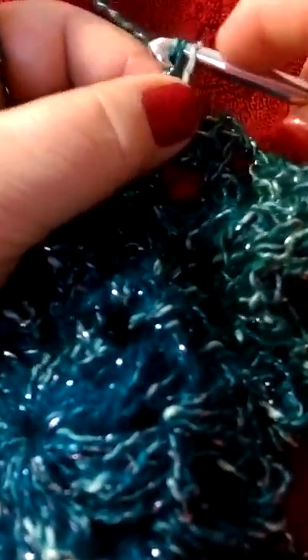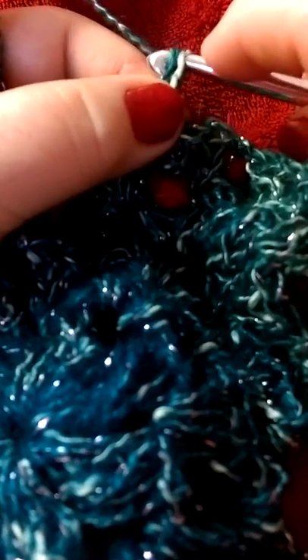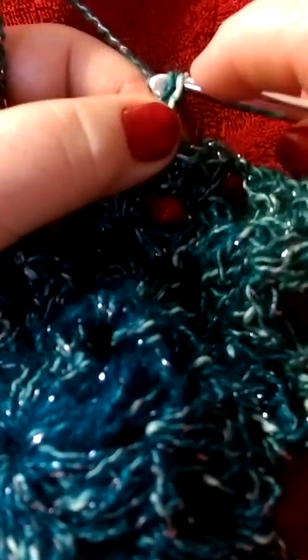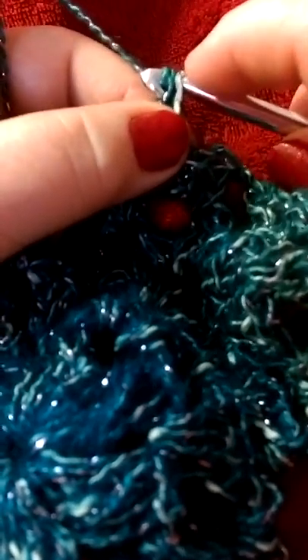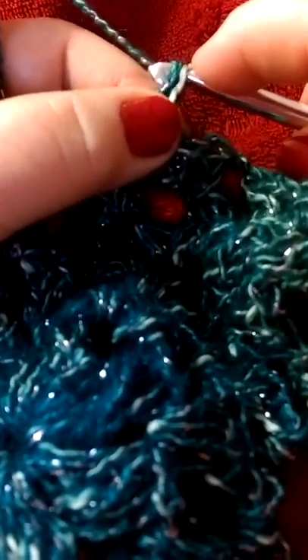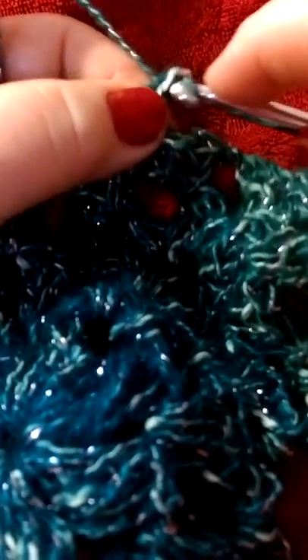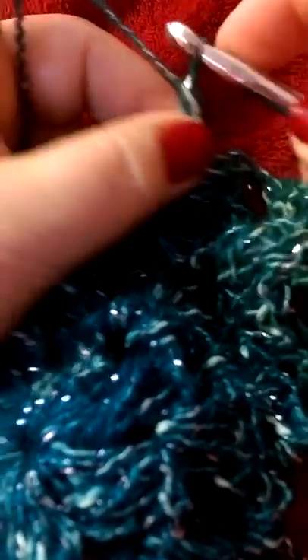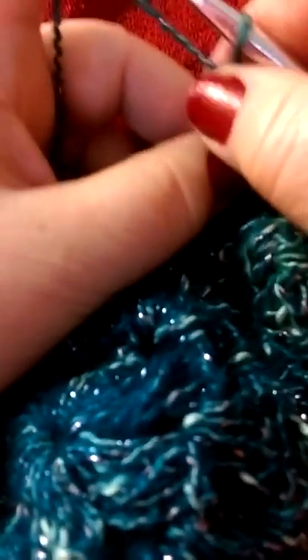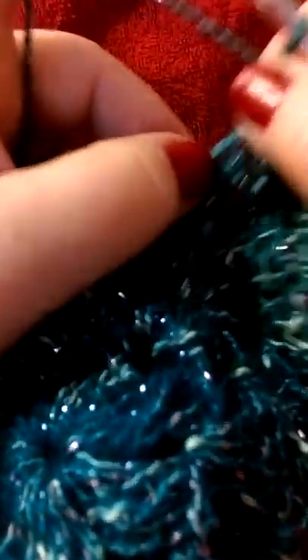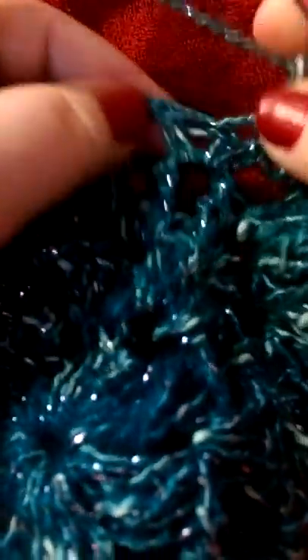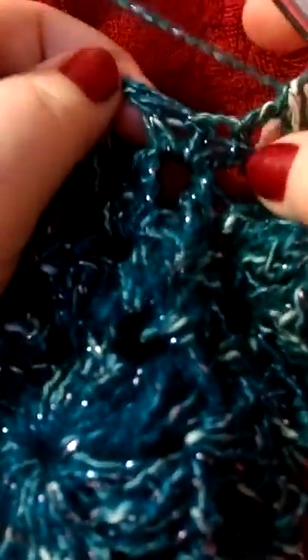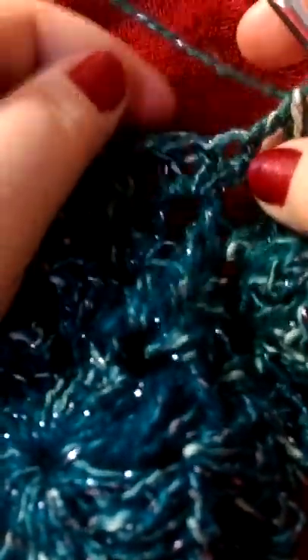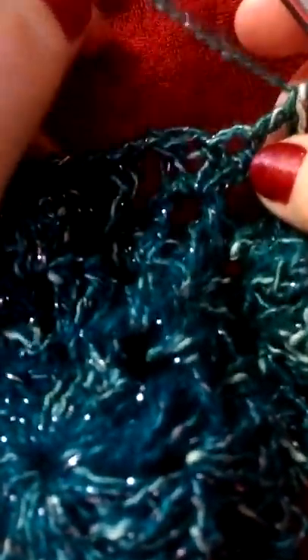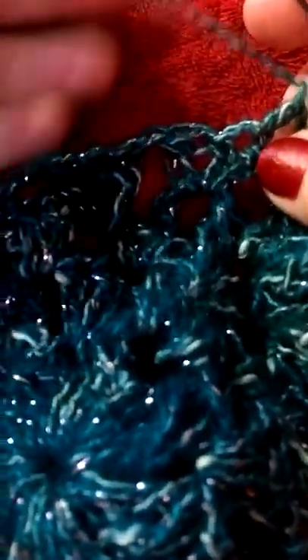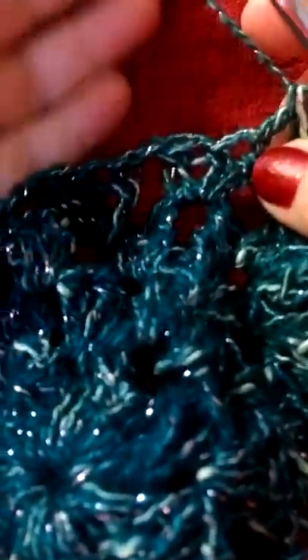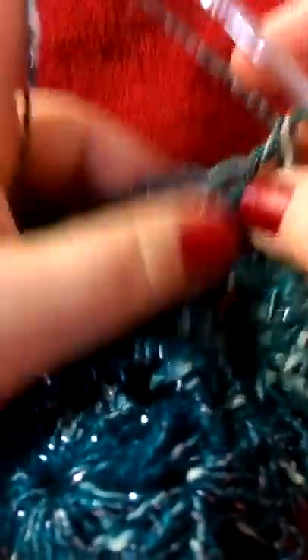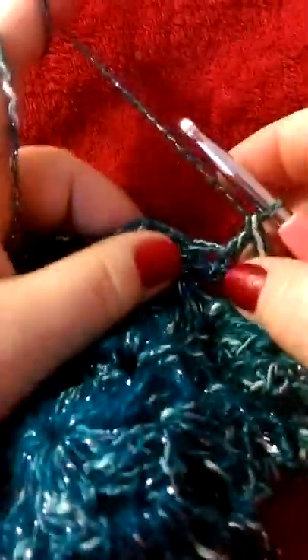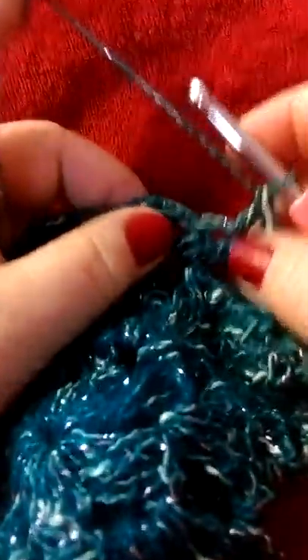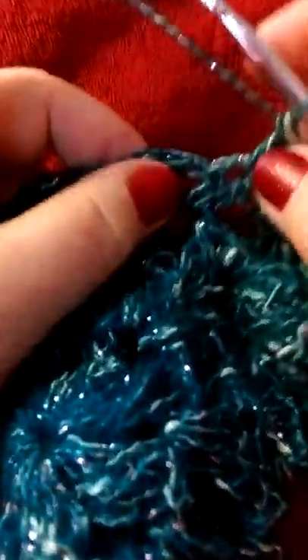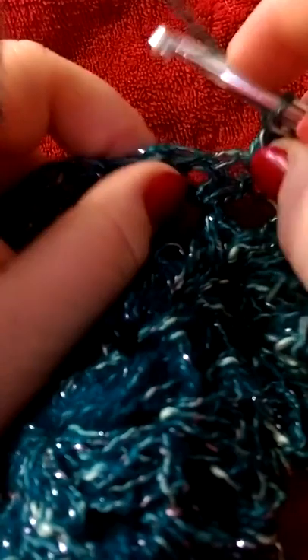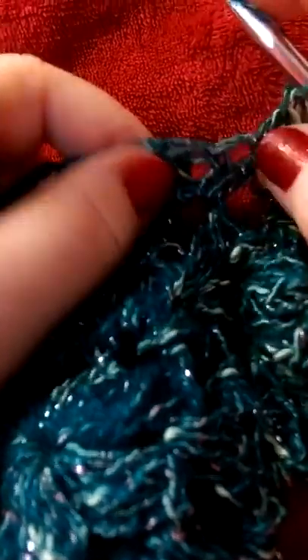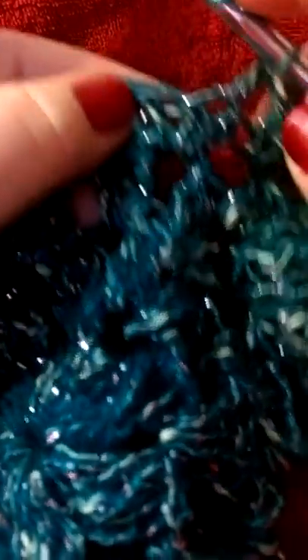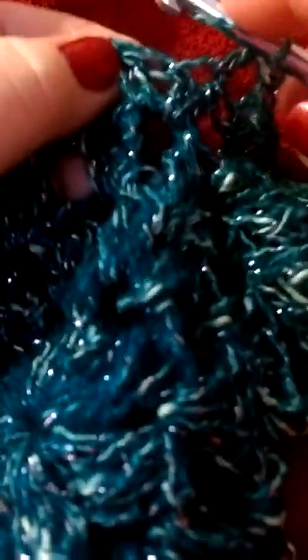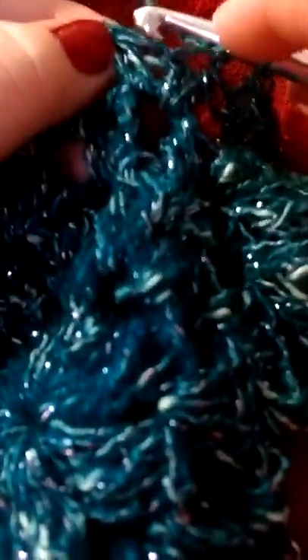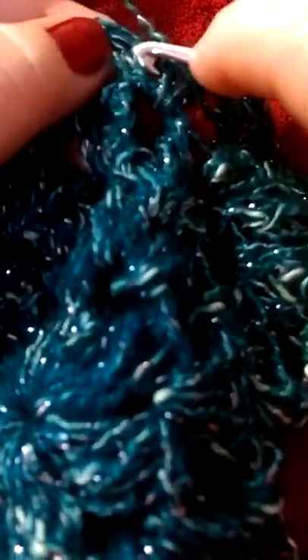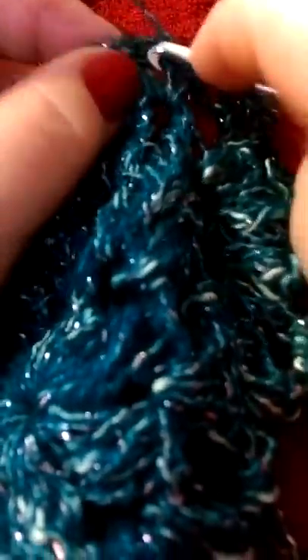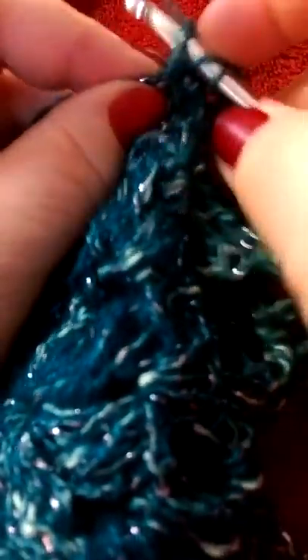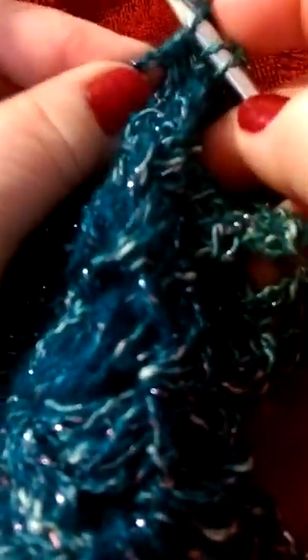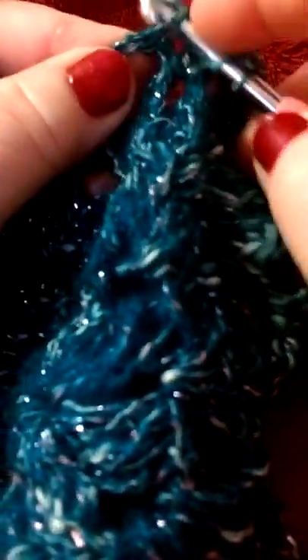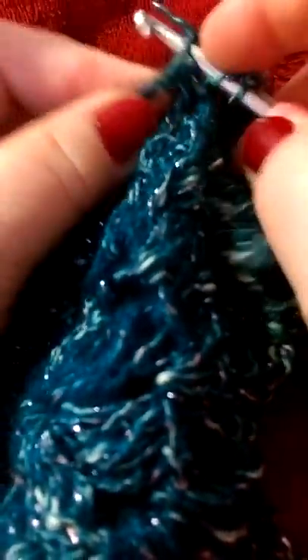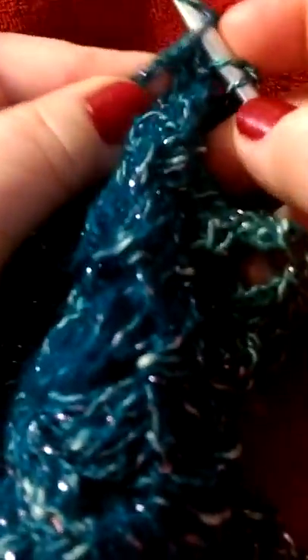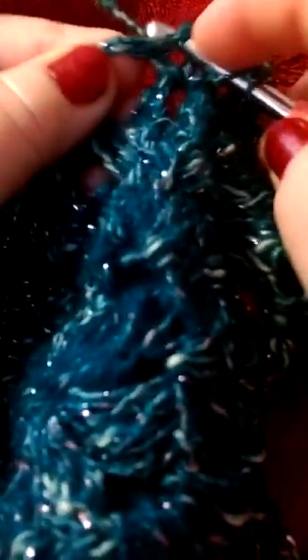I'm doing the shawl-in-a-ball metal yarn.